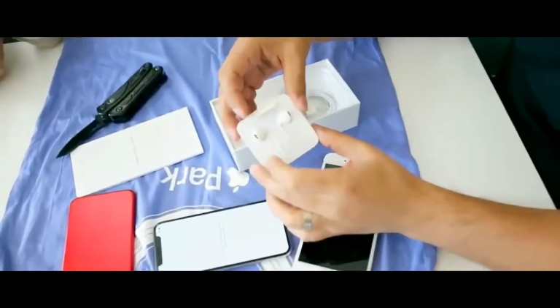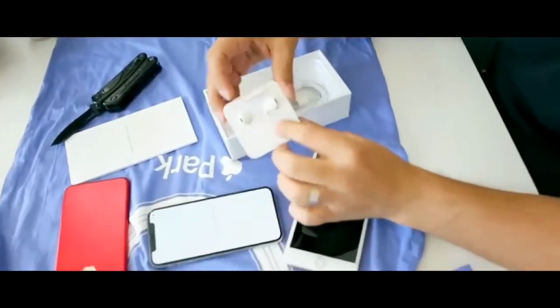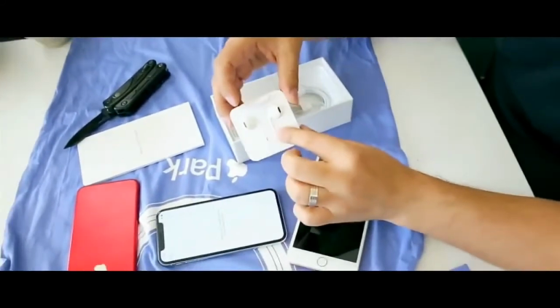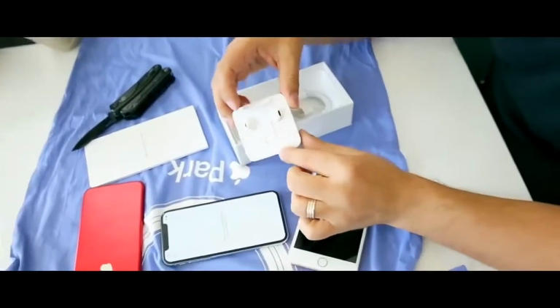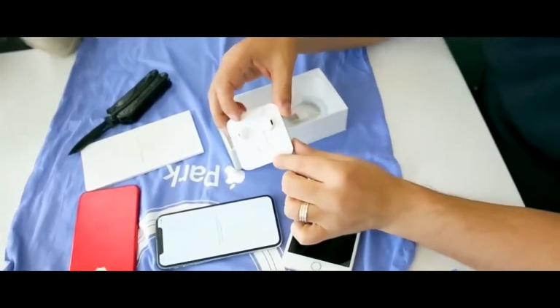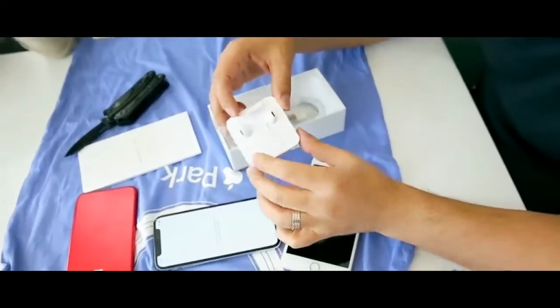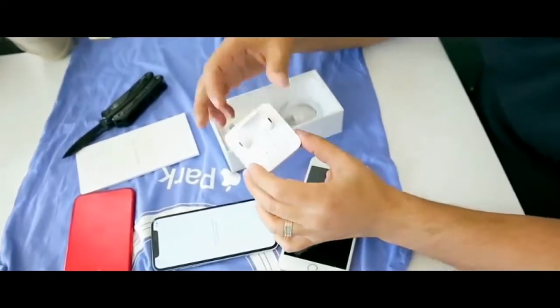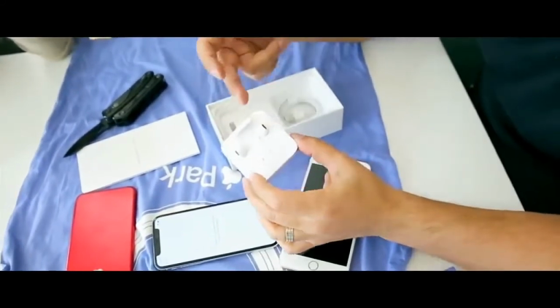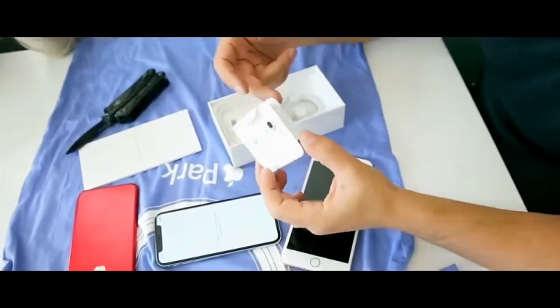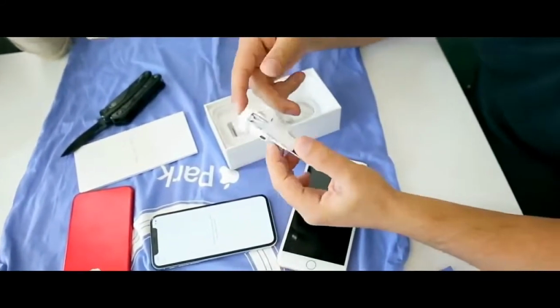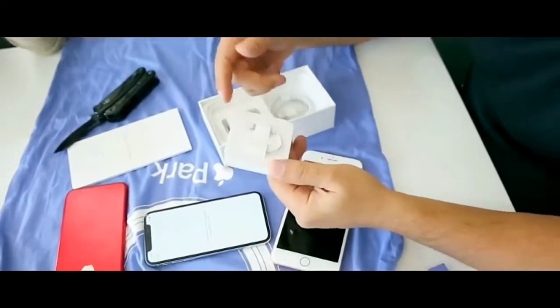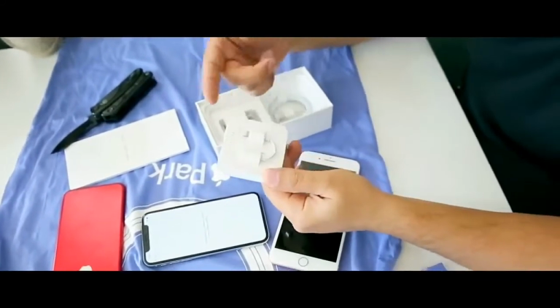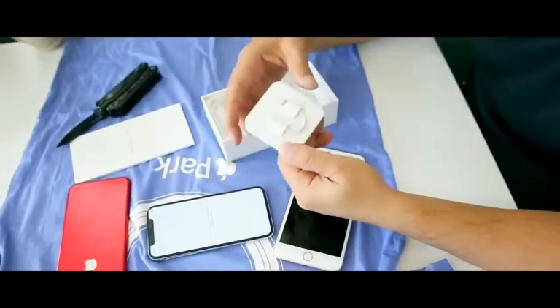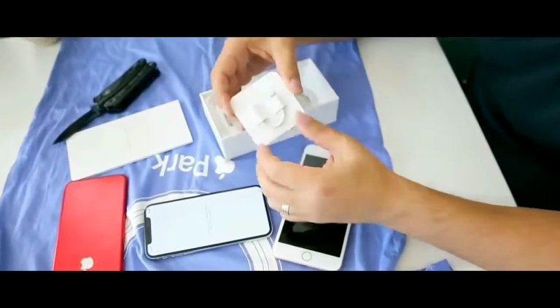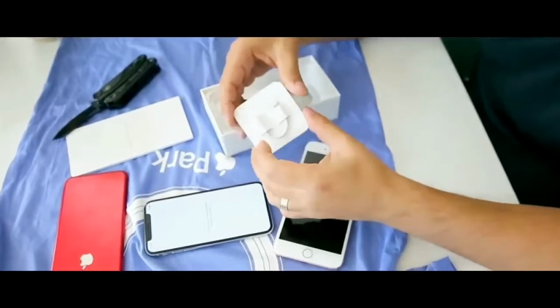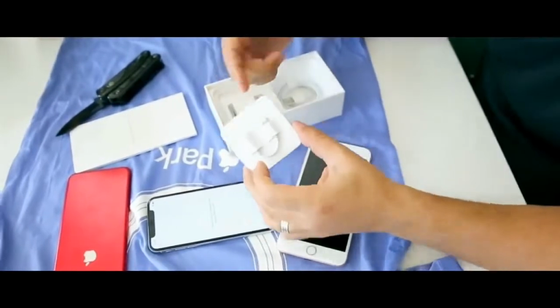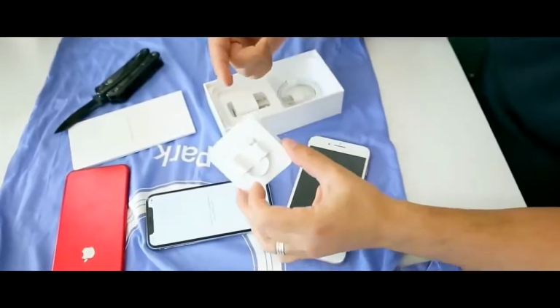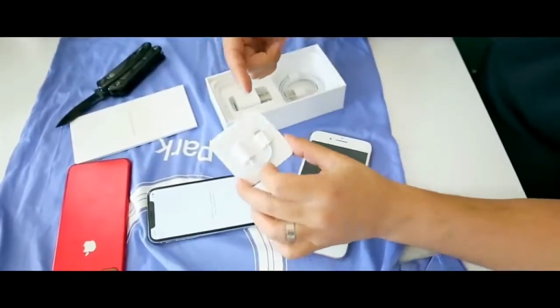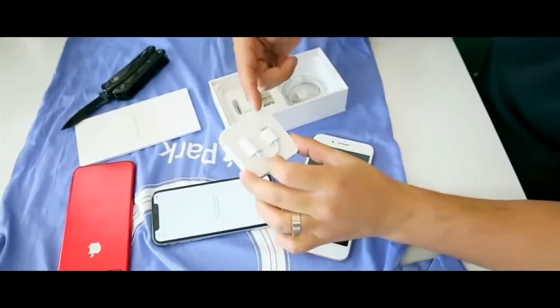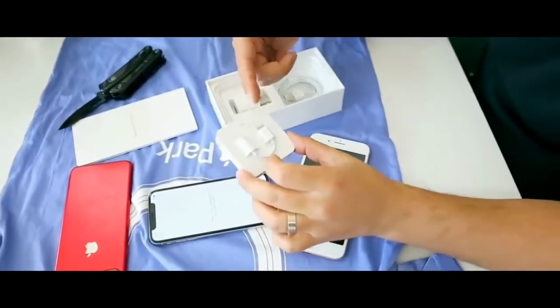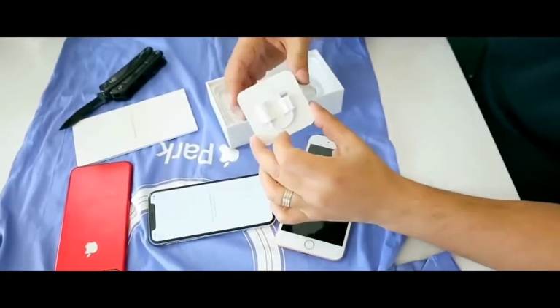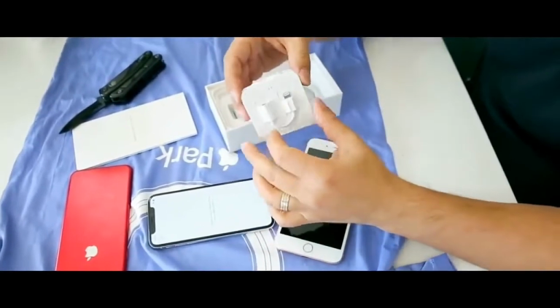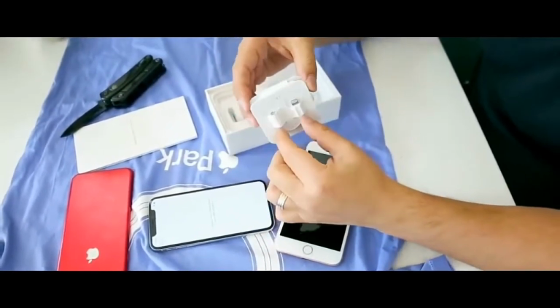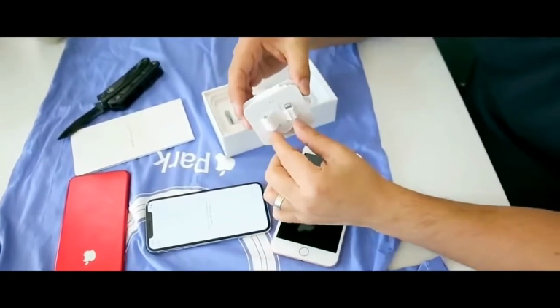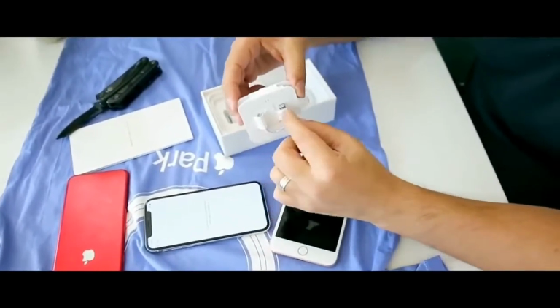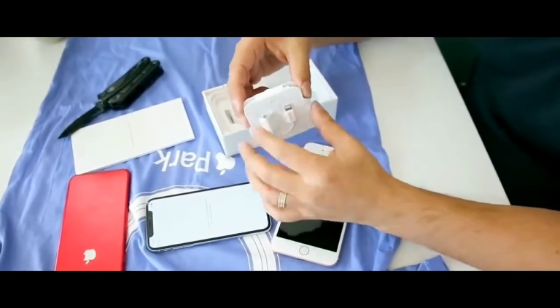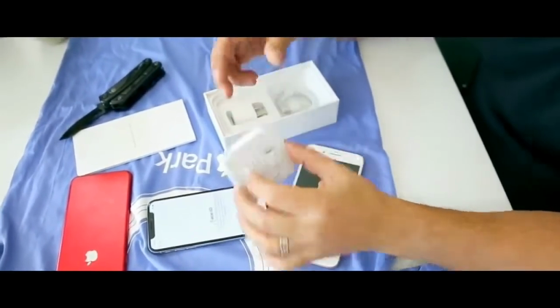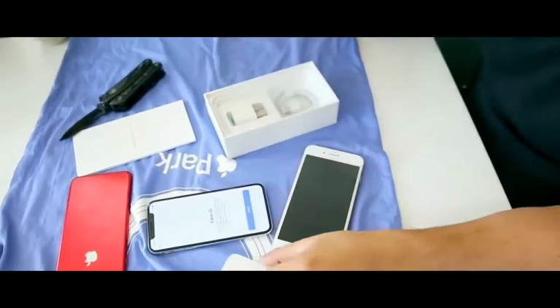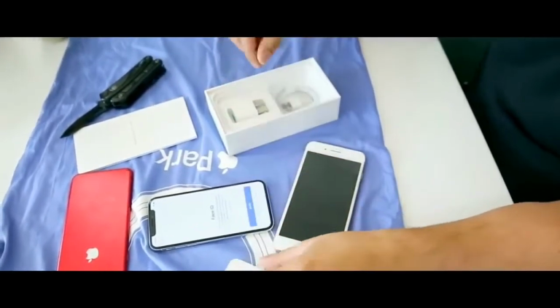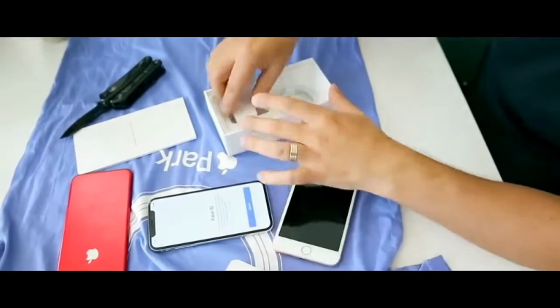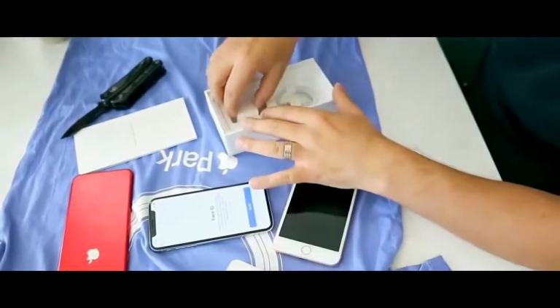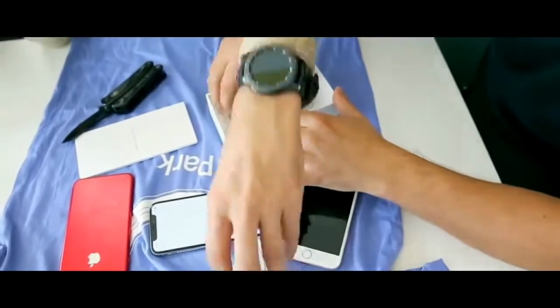The box contains three earphones: the standard Apple earphones with a lightning connector, a power adapter, and the USB power cable.